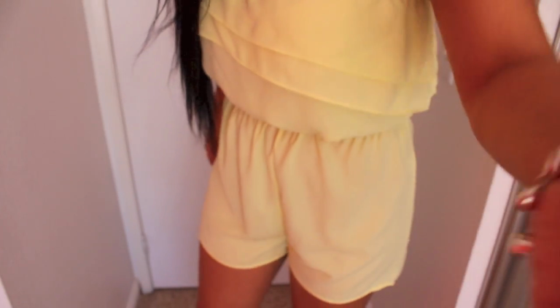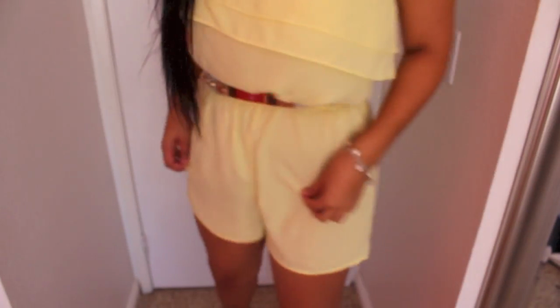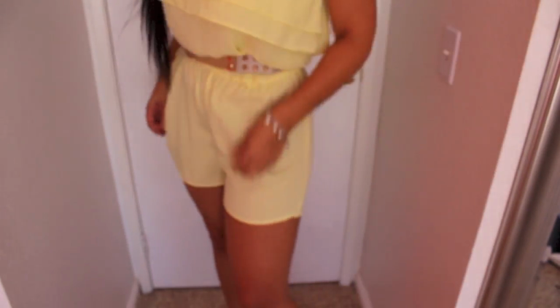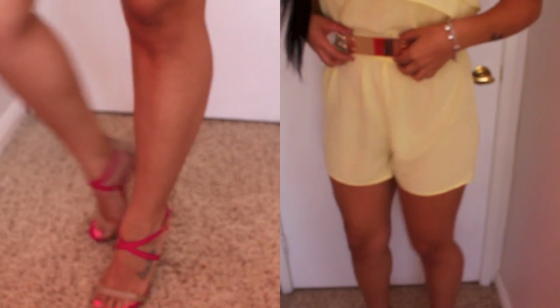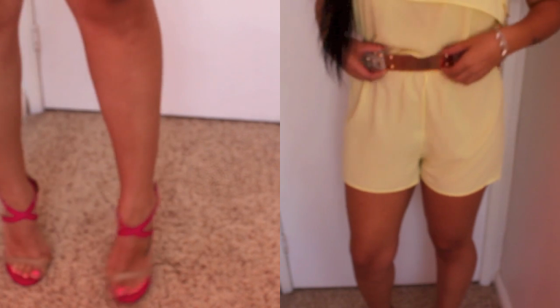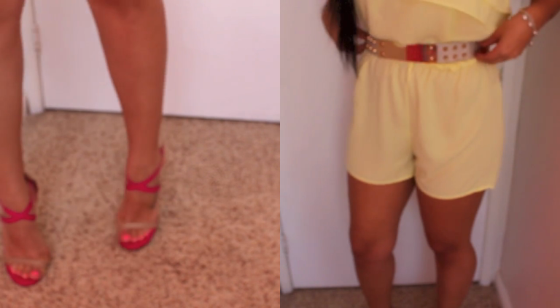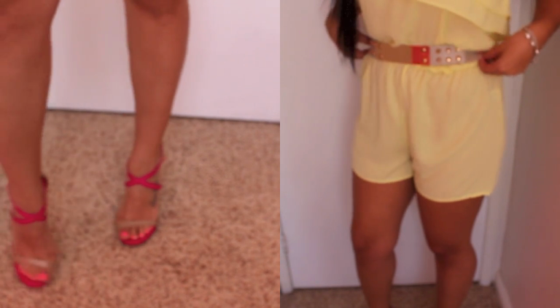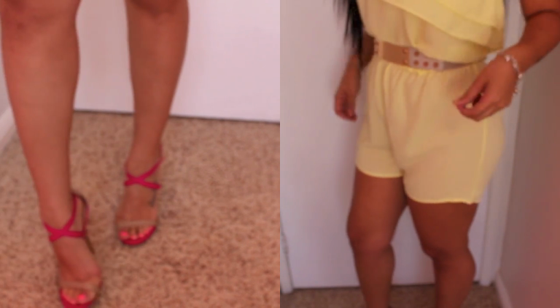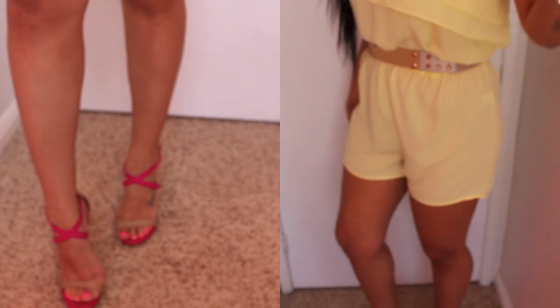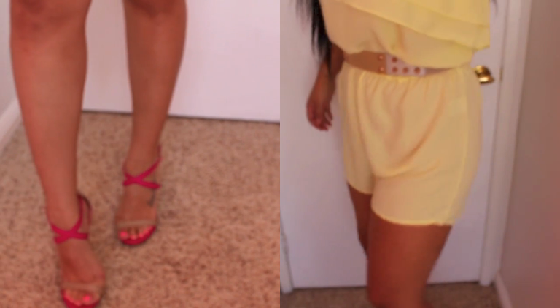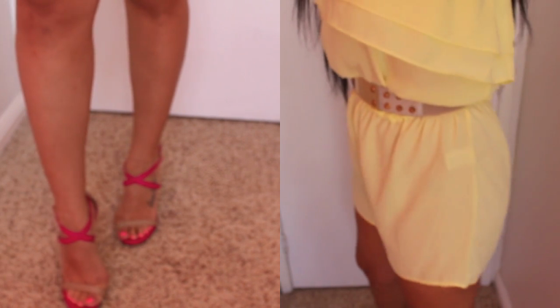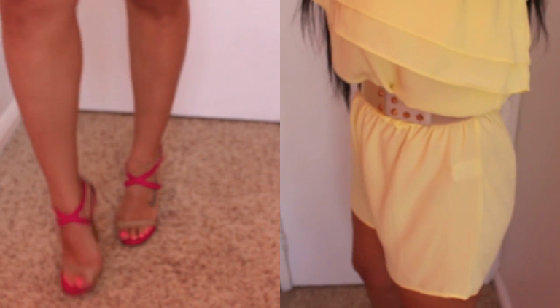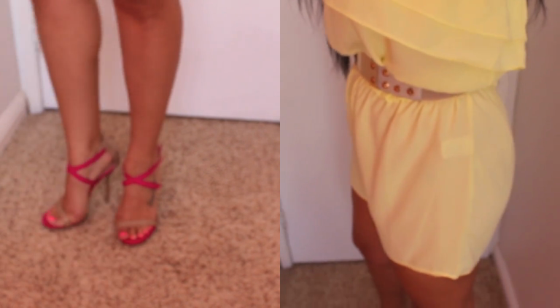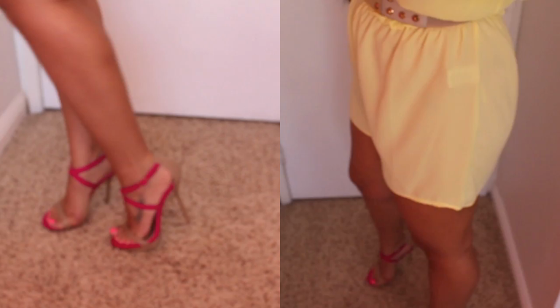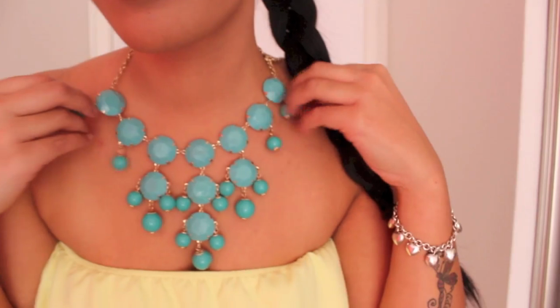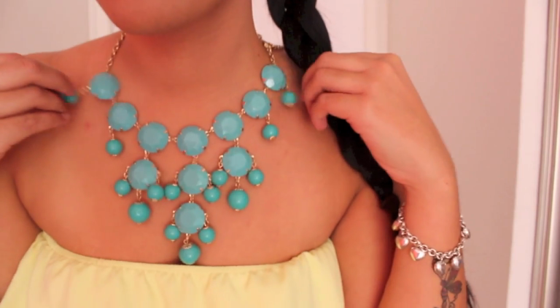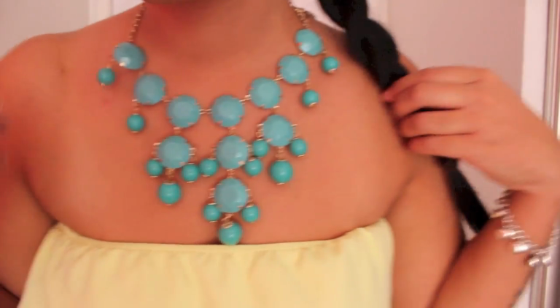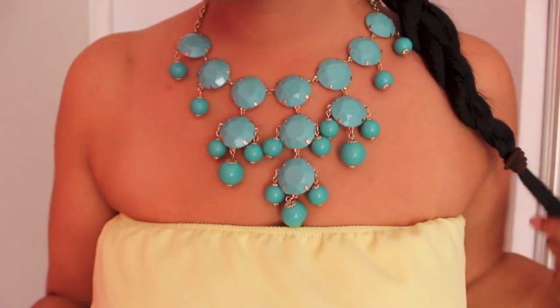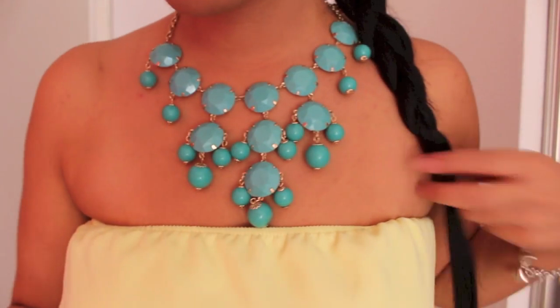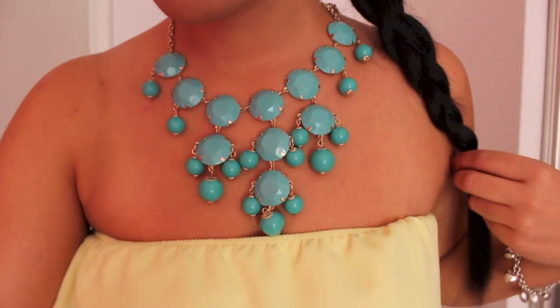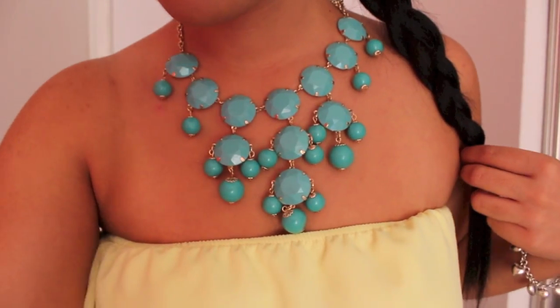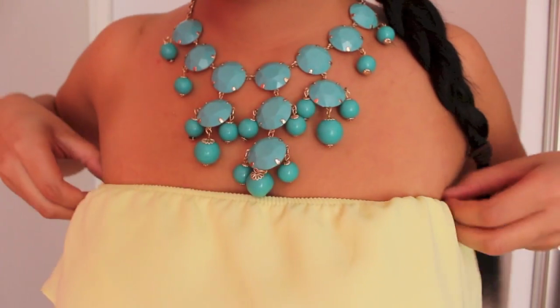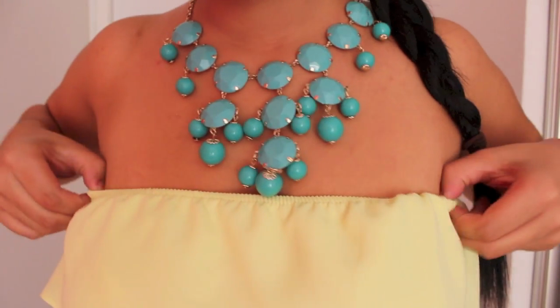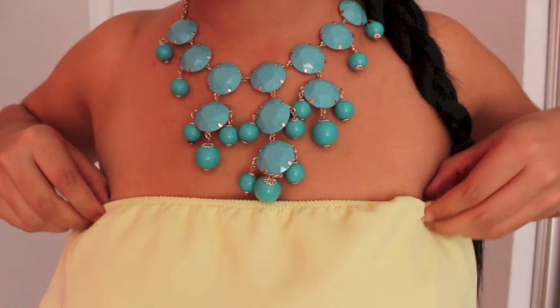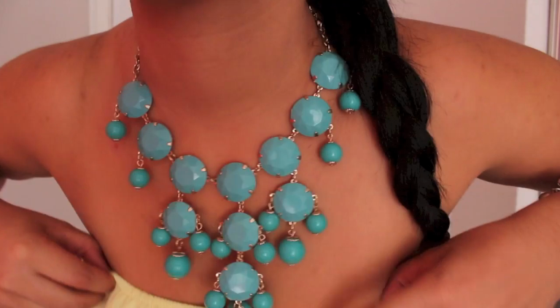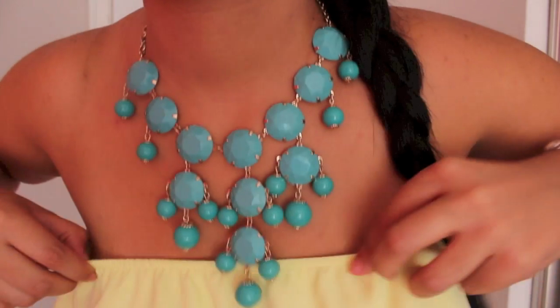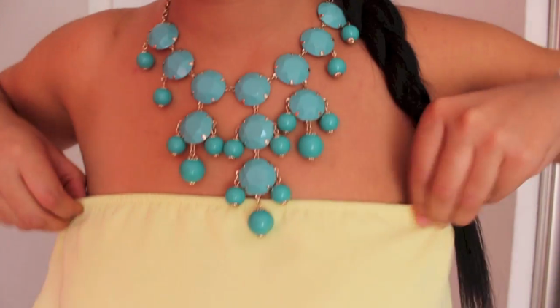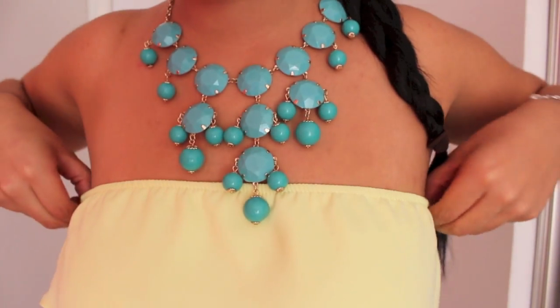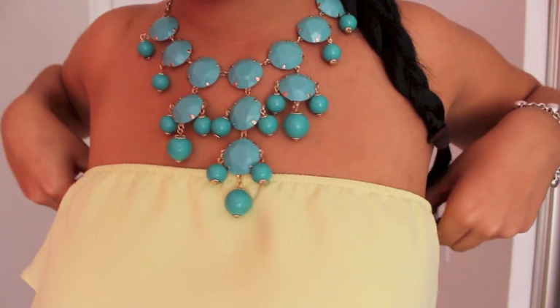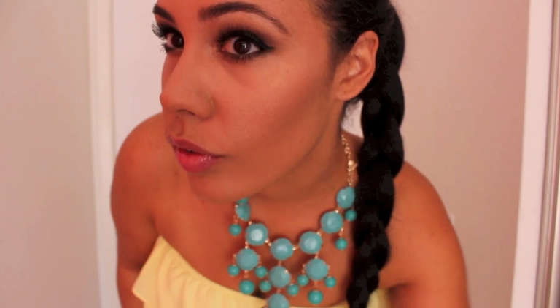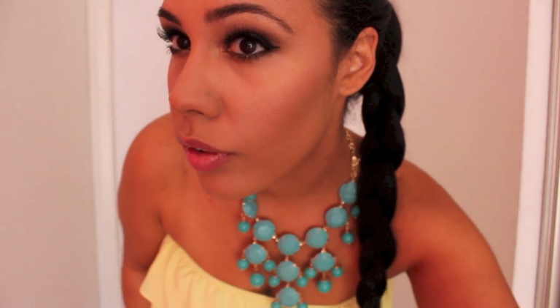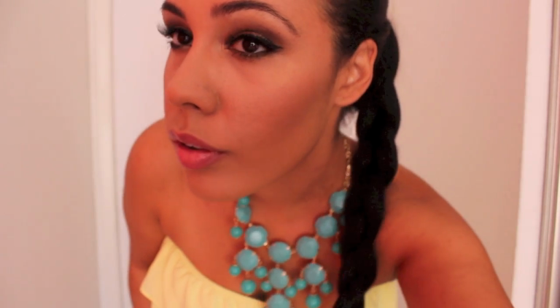This outfit was actually pretty easy to put together. It's perfect for lunch with your girlfriends, dinner, a baby shower — you can wear it pretty much anywhere. Since it is hot in California, I decided to put my hair up. Because it looked kind of bland up, I paired it with this necklace that I got from Arden B.